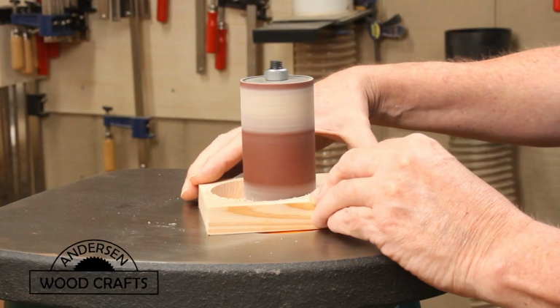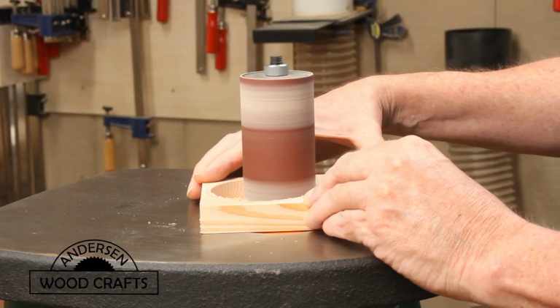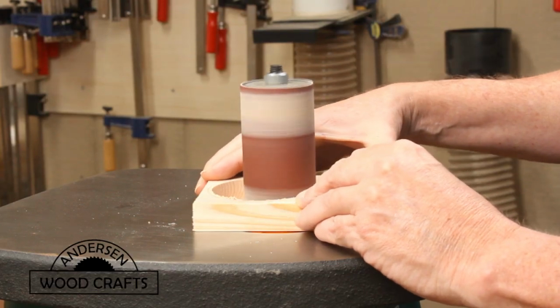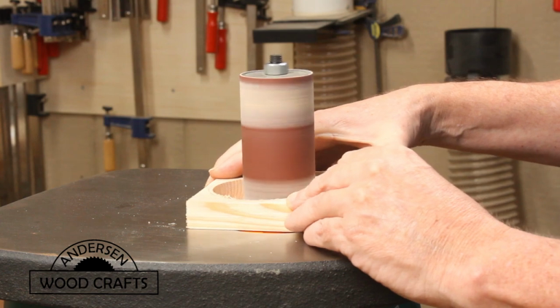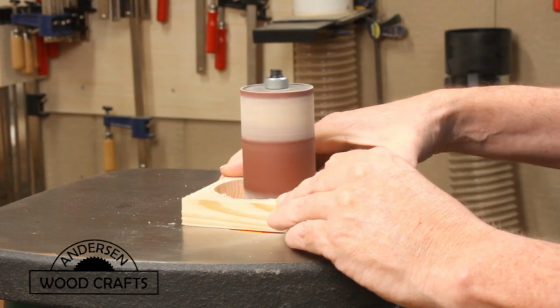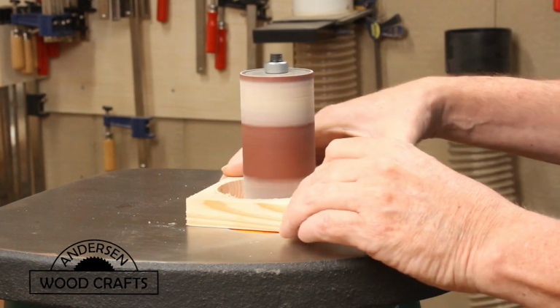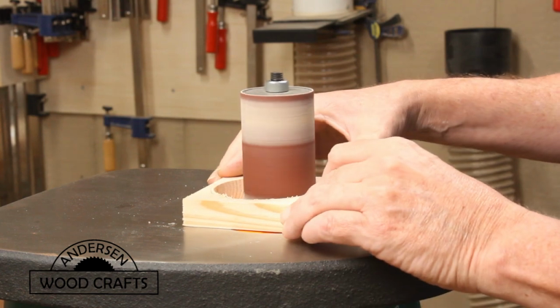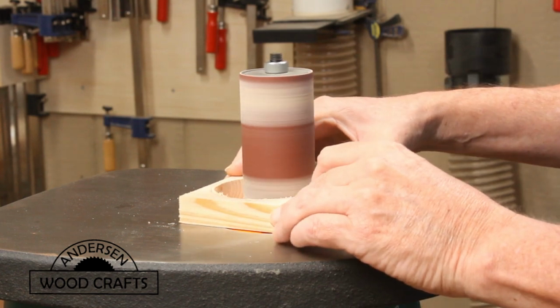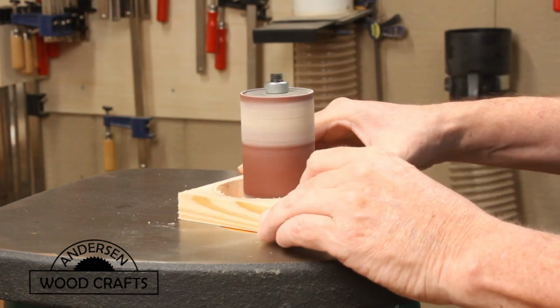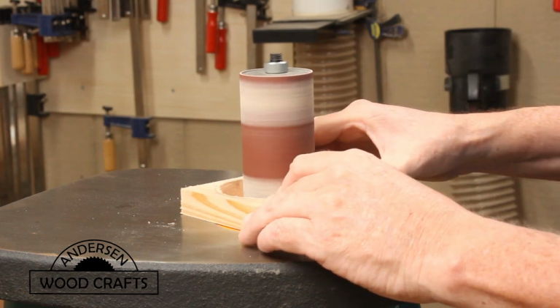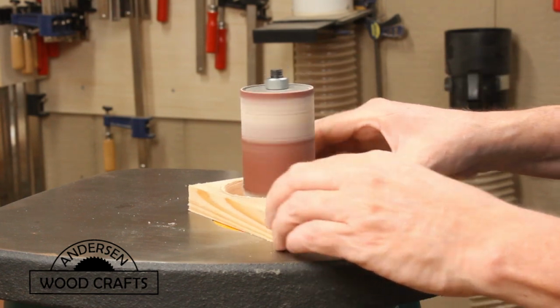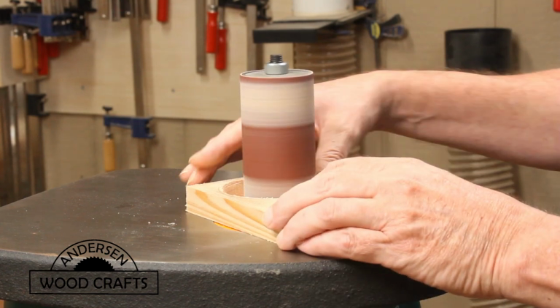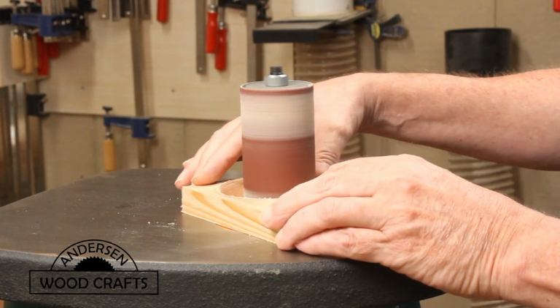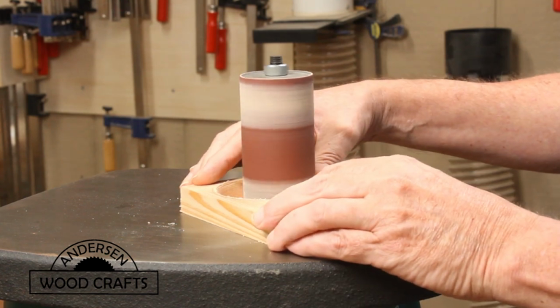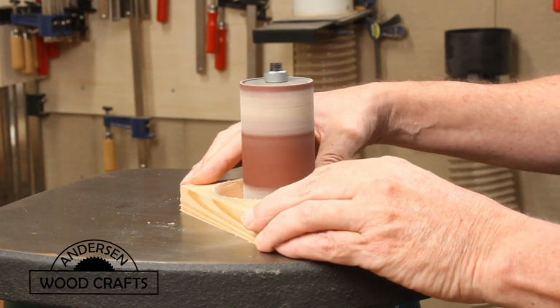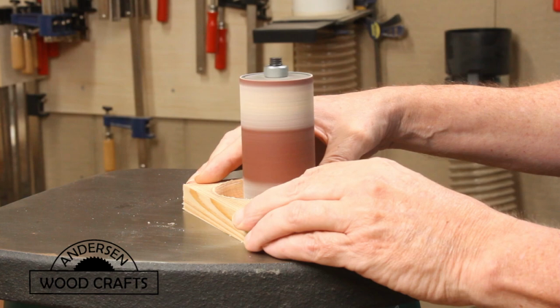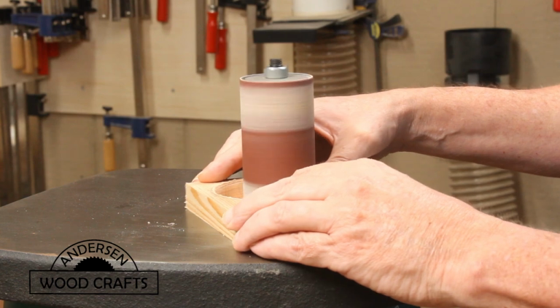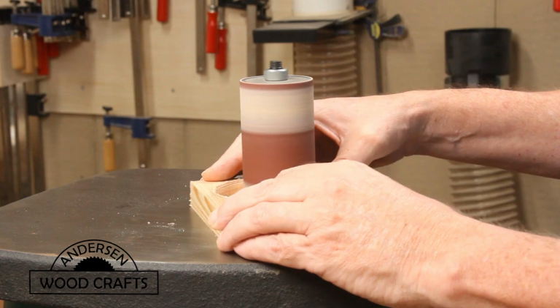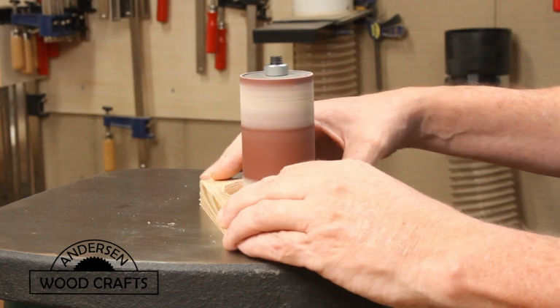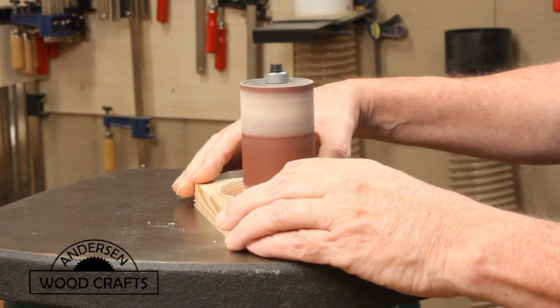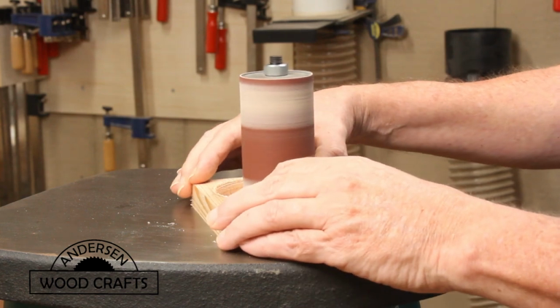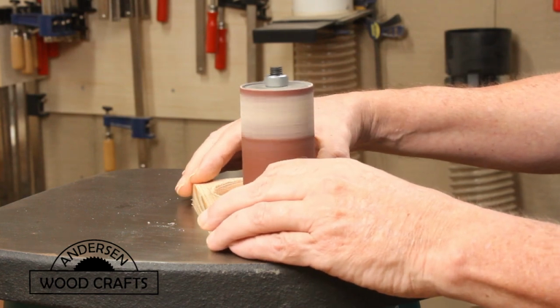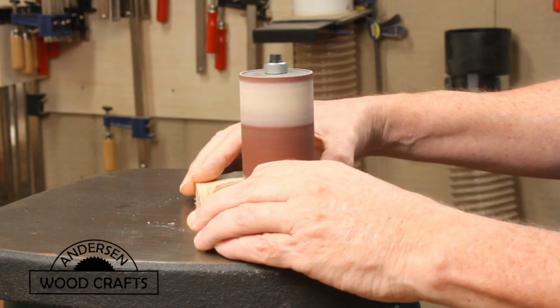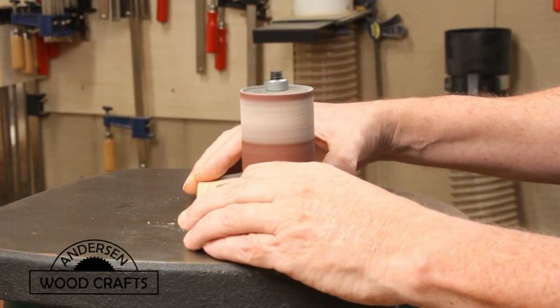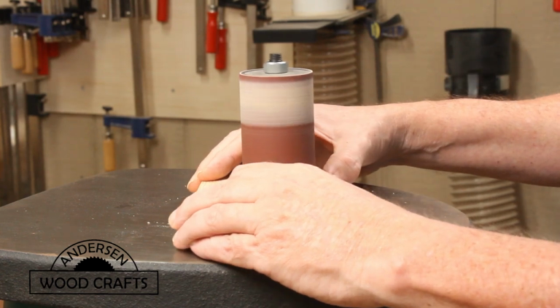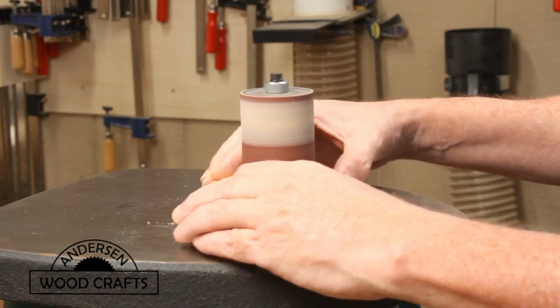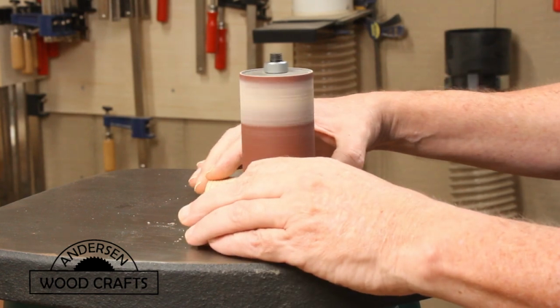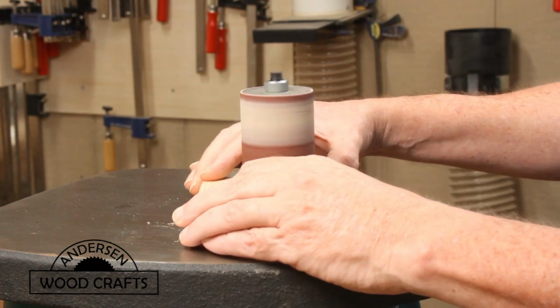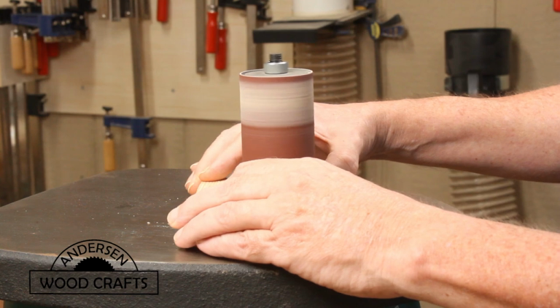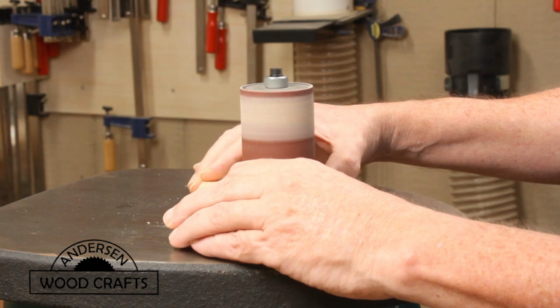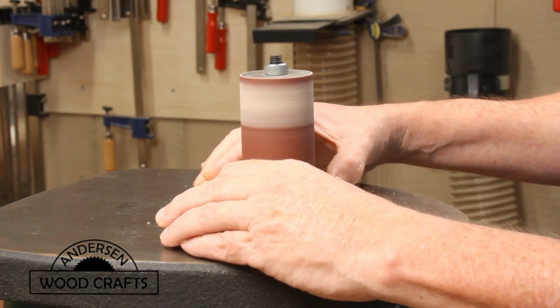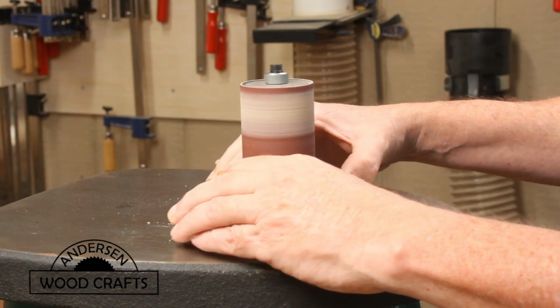Now I didn't have a hole saw big enough where the mason jar would be able to fit into, so I just took that to the spindle sander and sanded the hole until it was the right size for the mason jar.